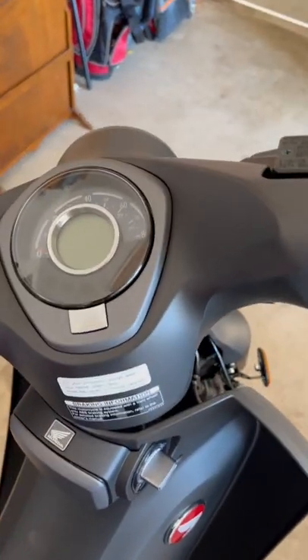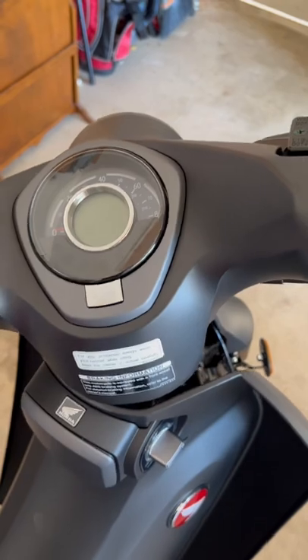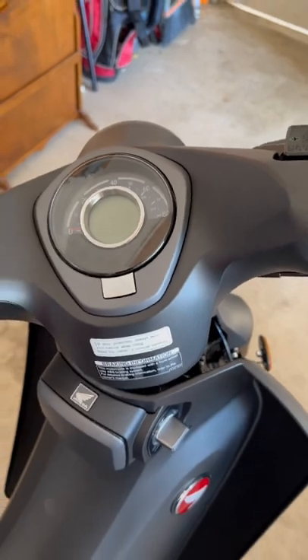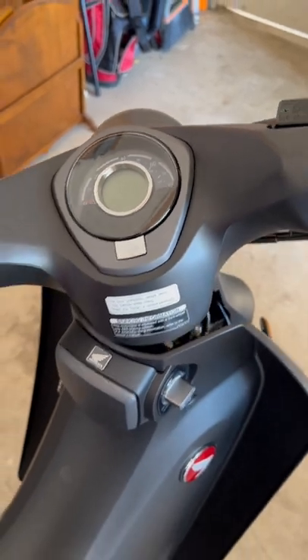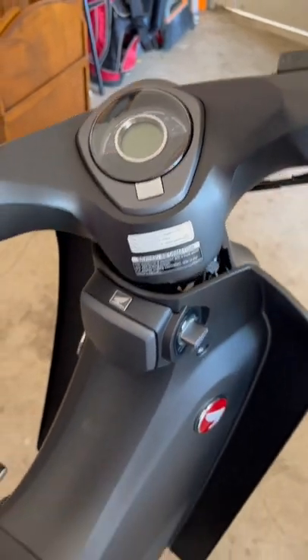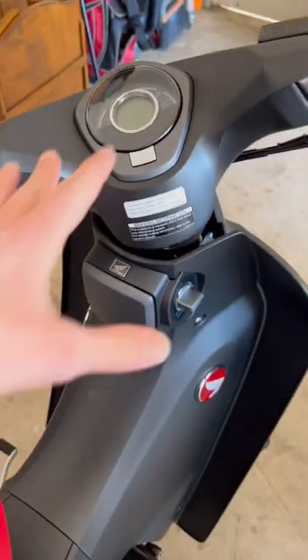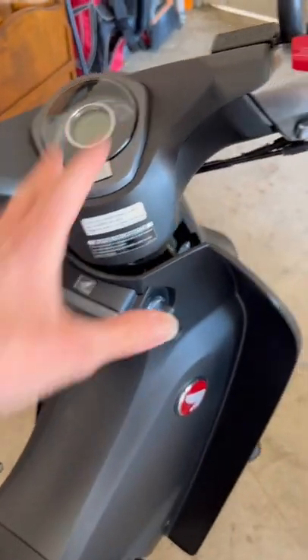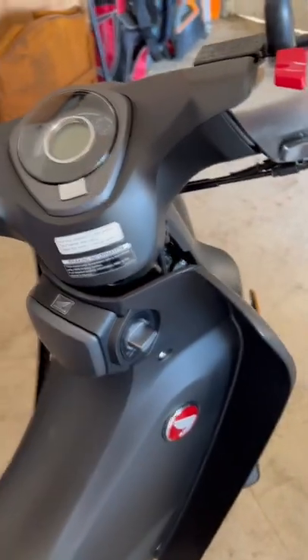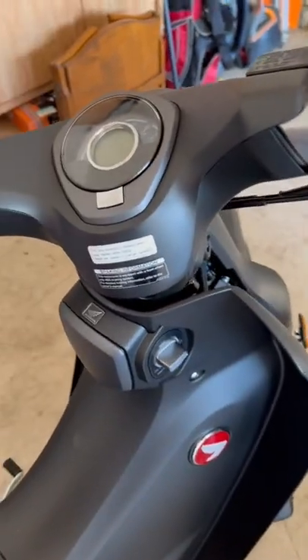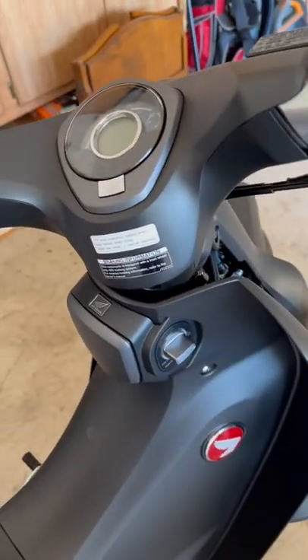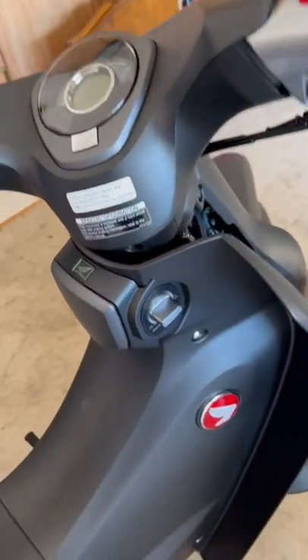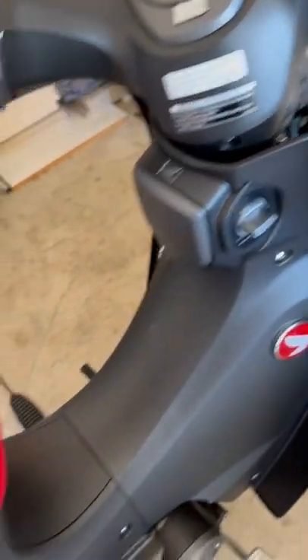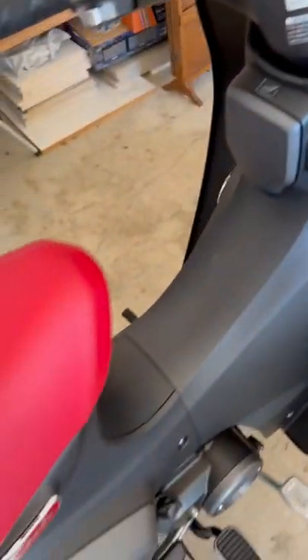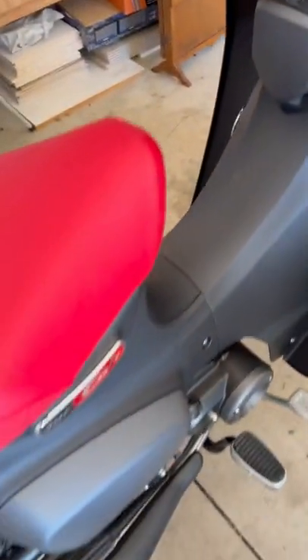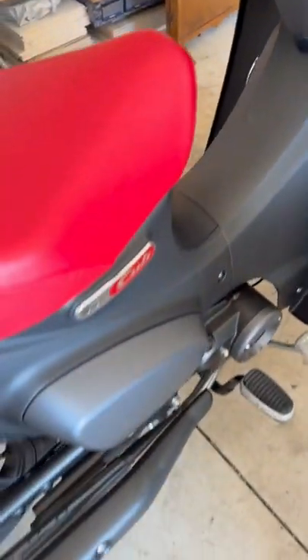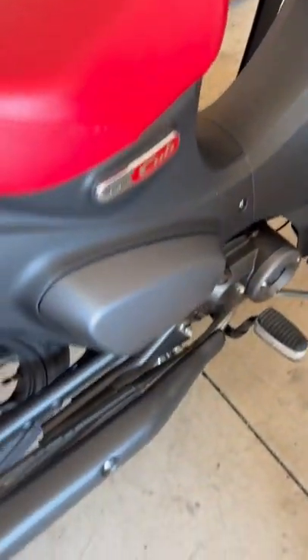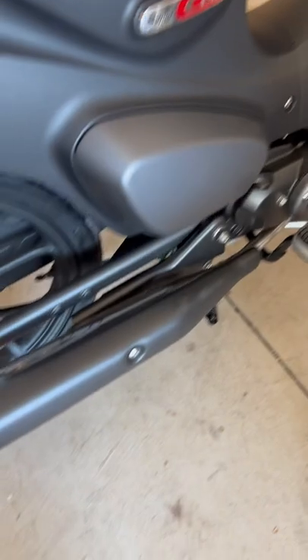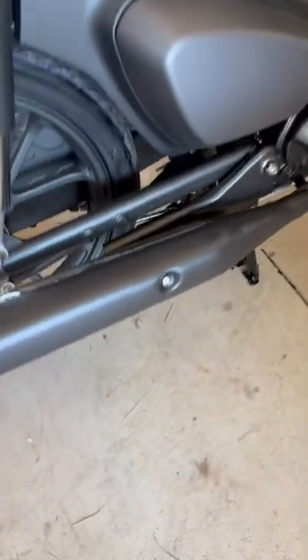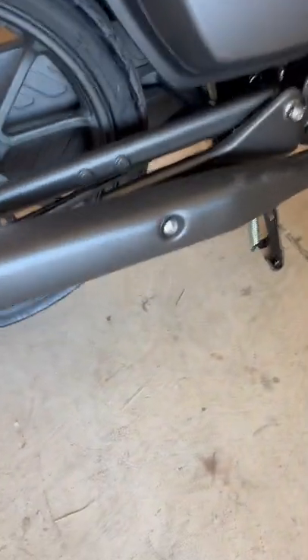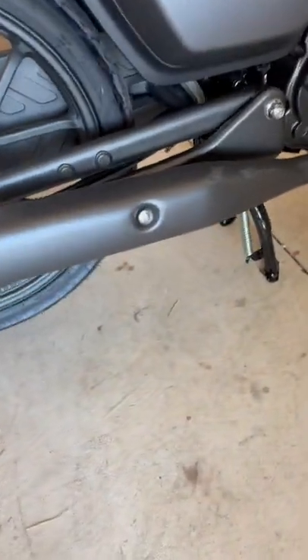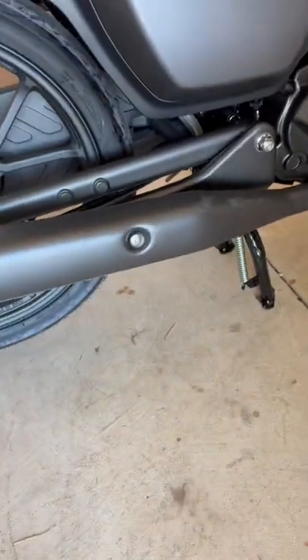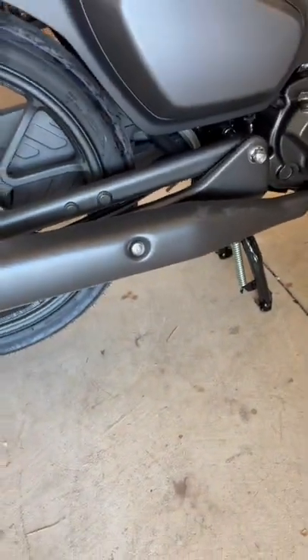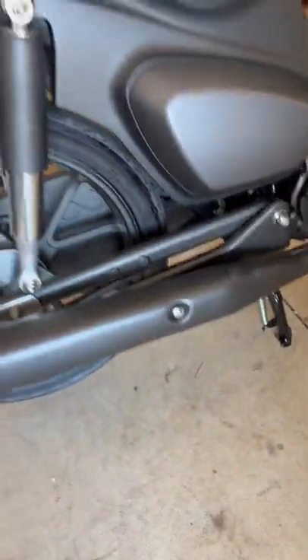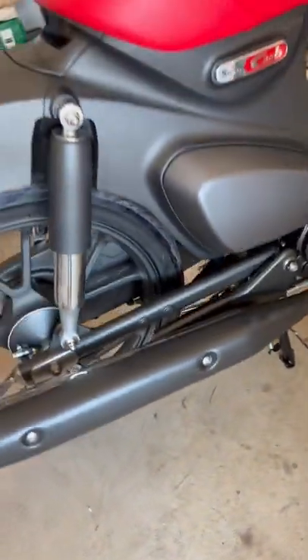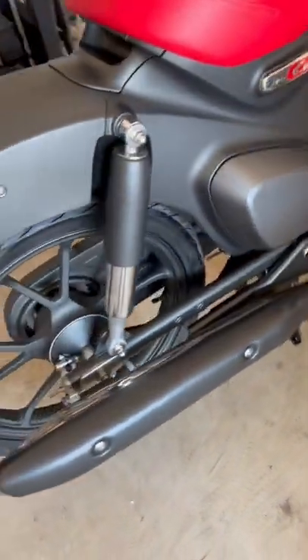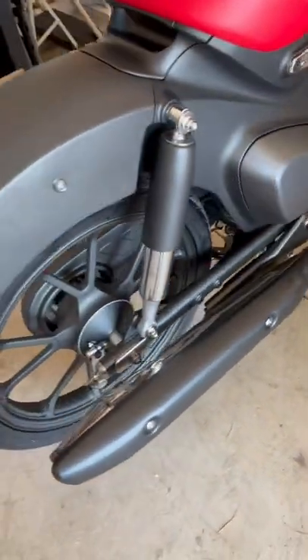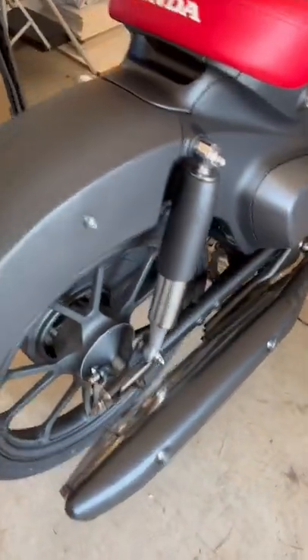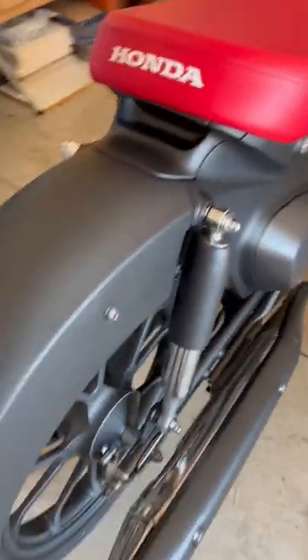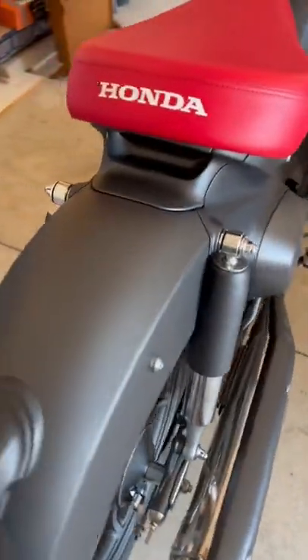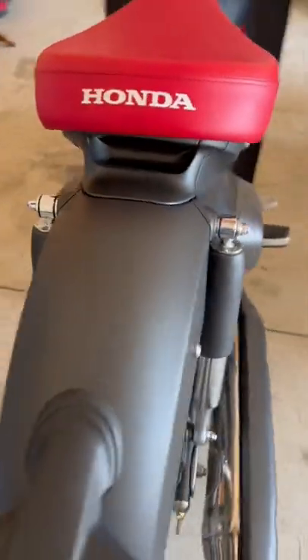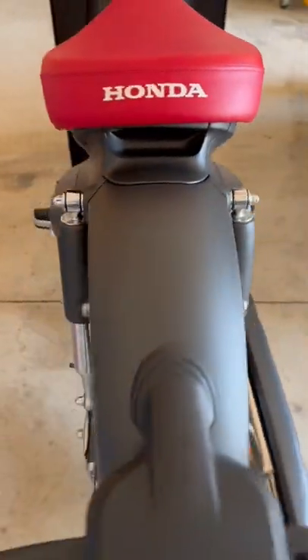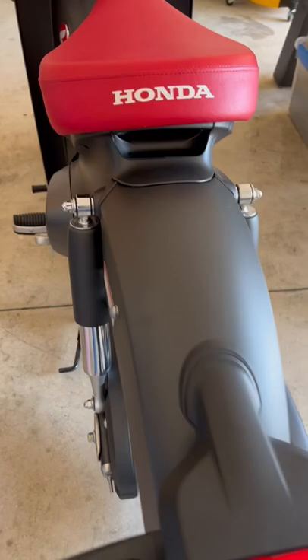I have it locked right now — you can lock your steering, of course. It only does come with the center stand, so I'm probably going to be getting a kickstand for the side so I can park it on the side.